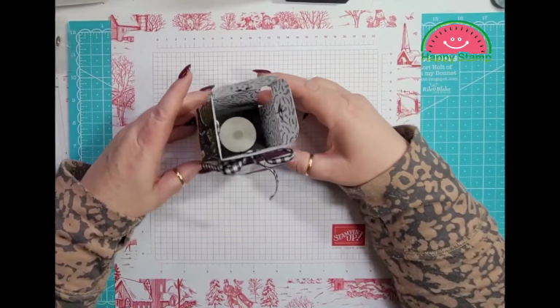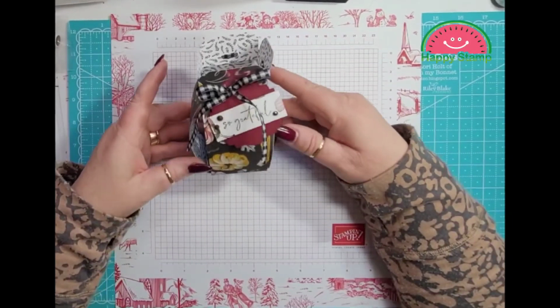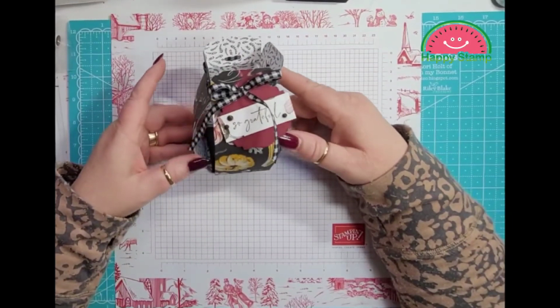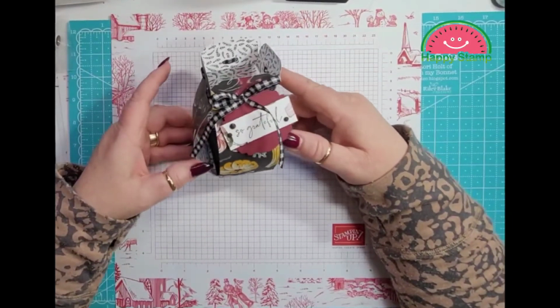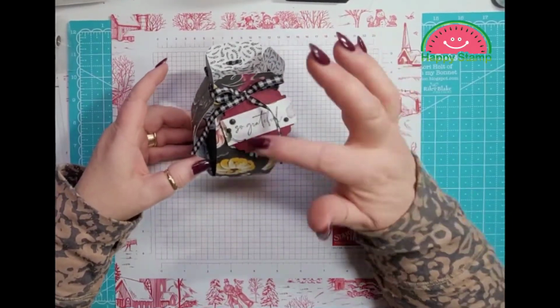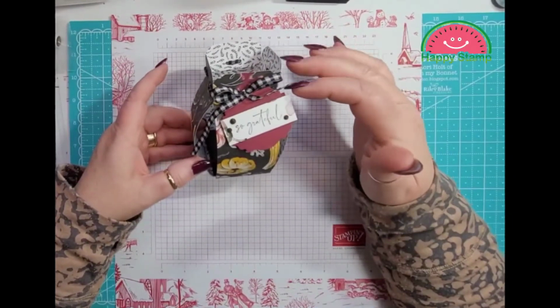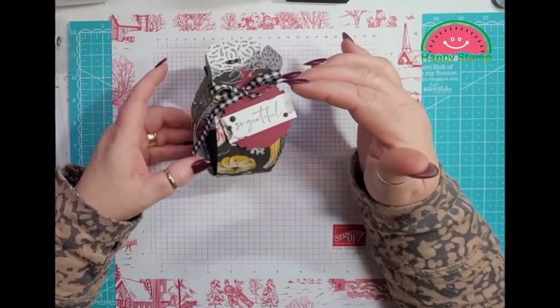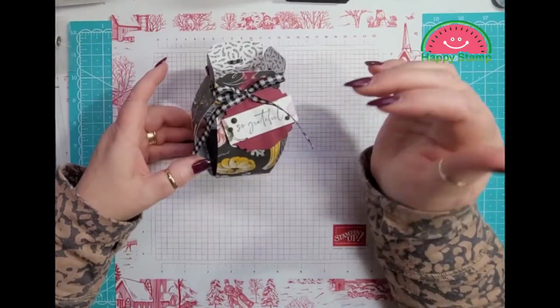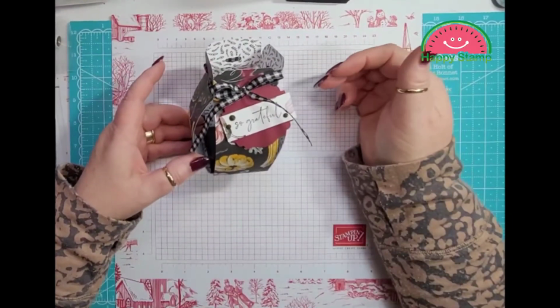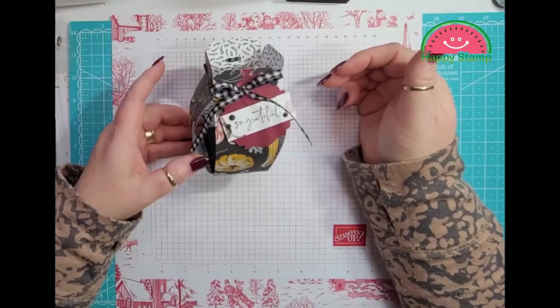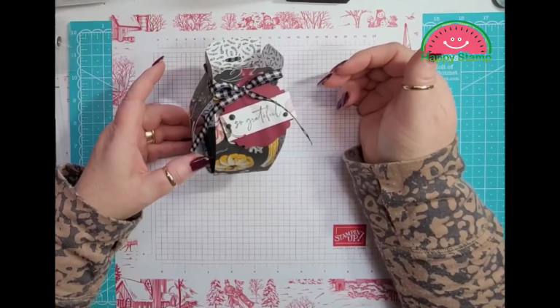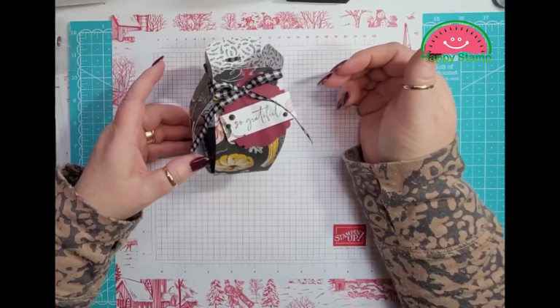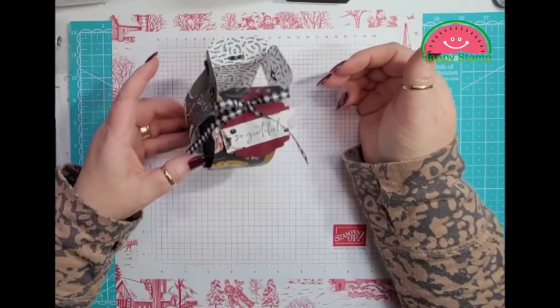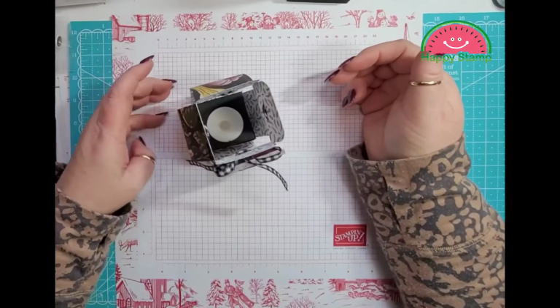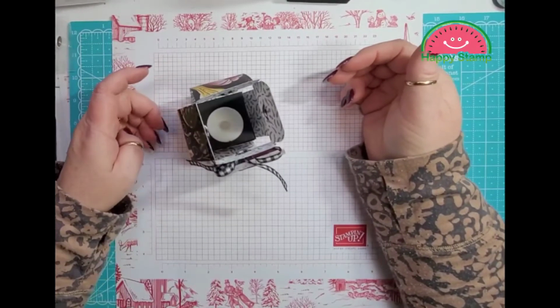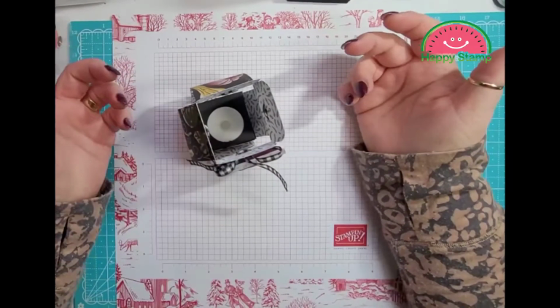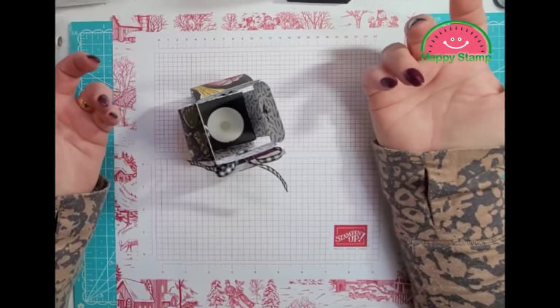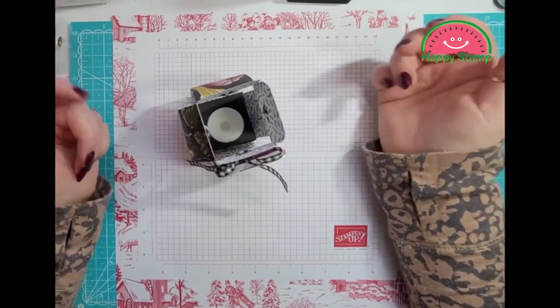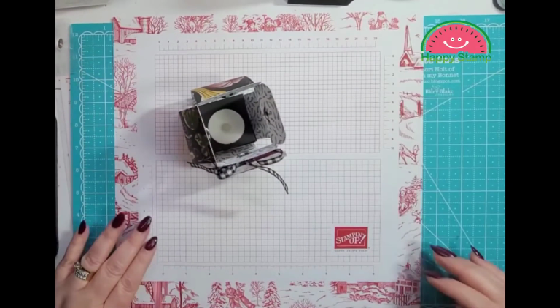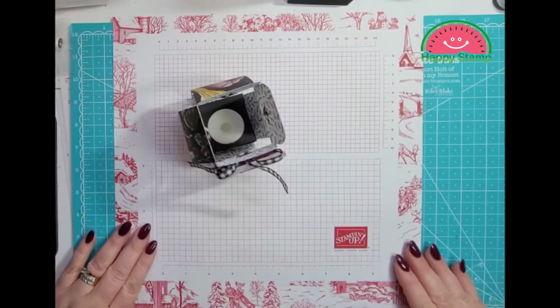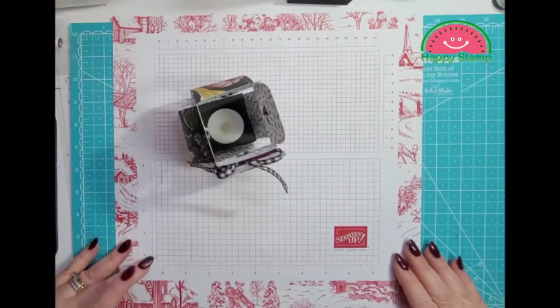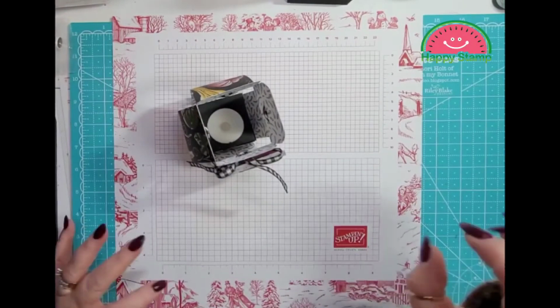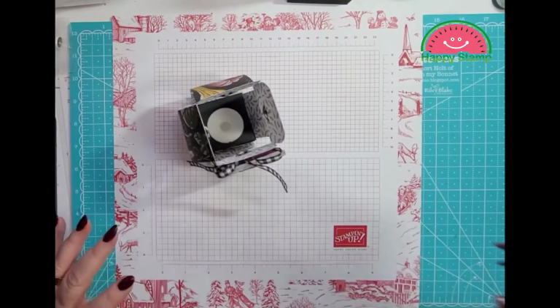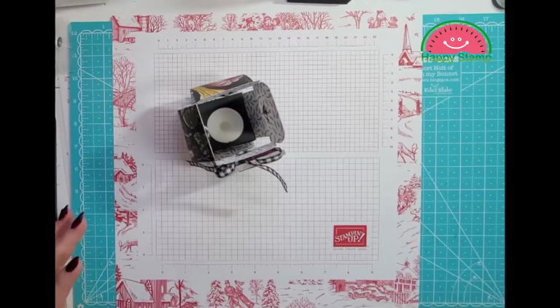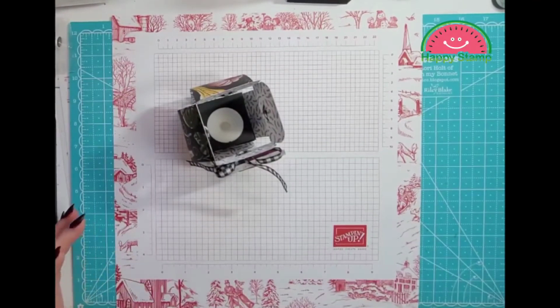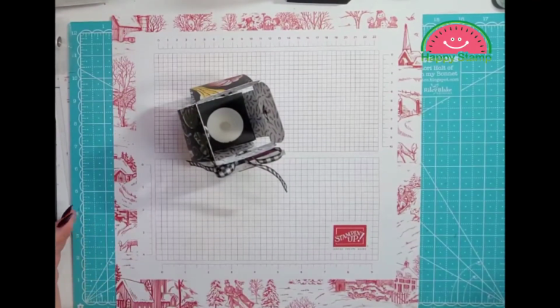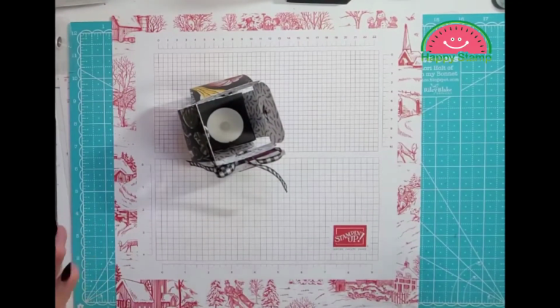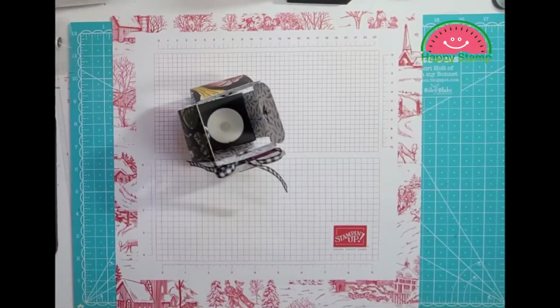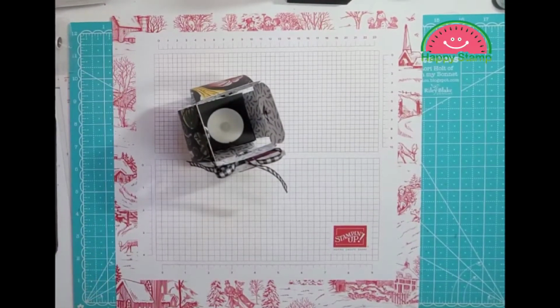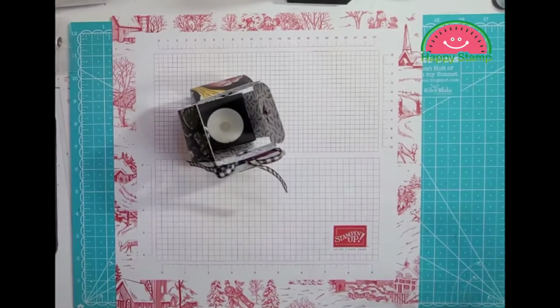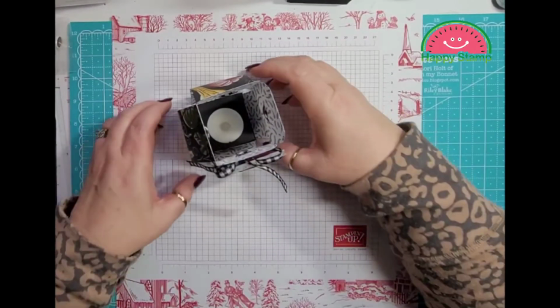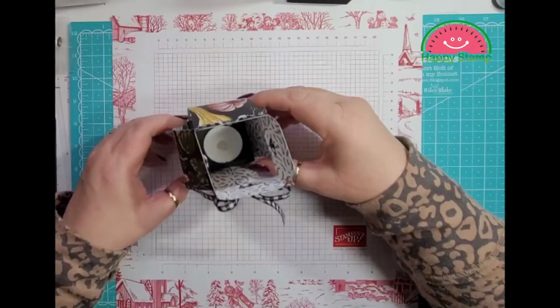This is Thanksgiving themed, but you could also definitely make this for Christmas — make a whole bunch of them and put them on your mantle with some garland. That would be really pretty.